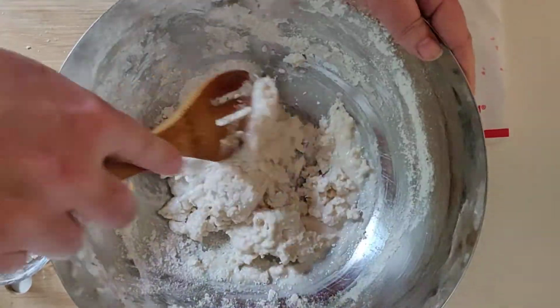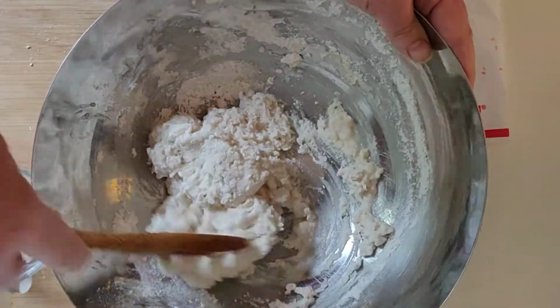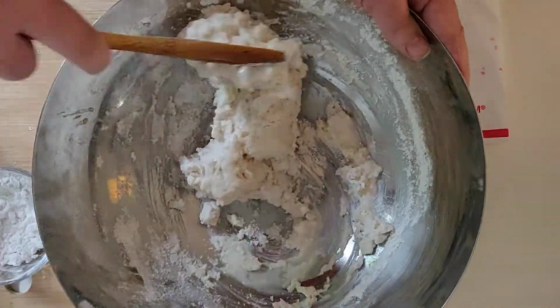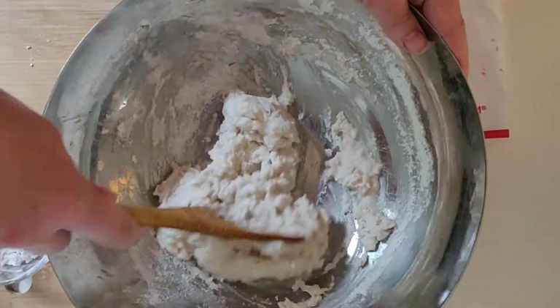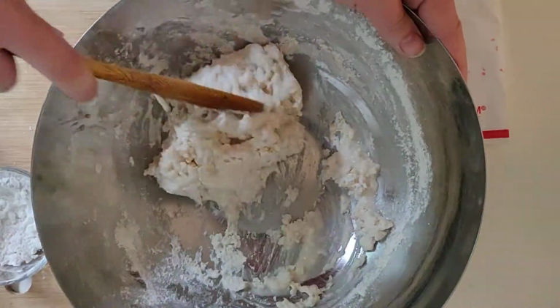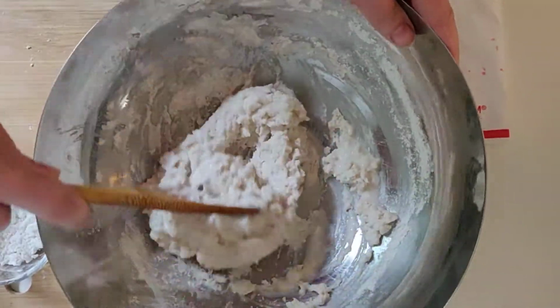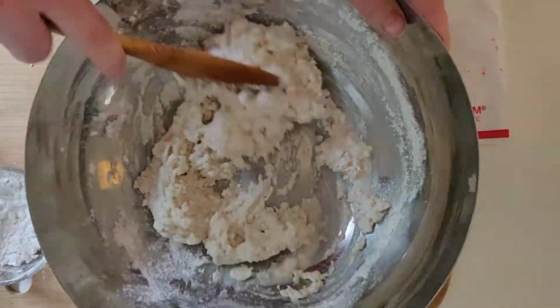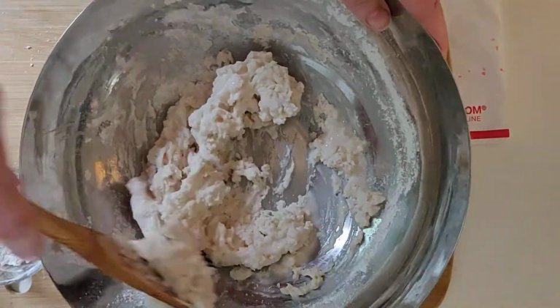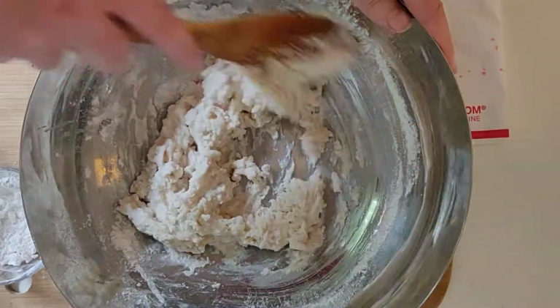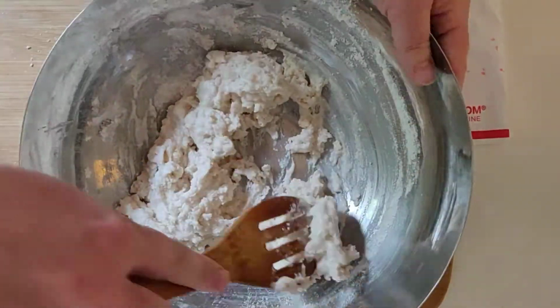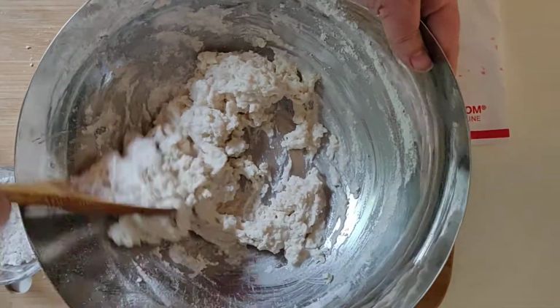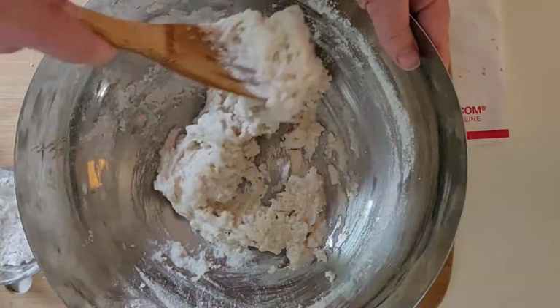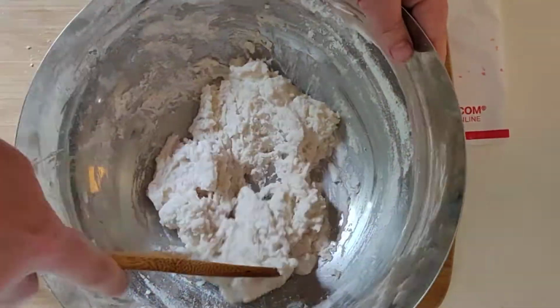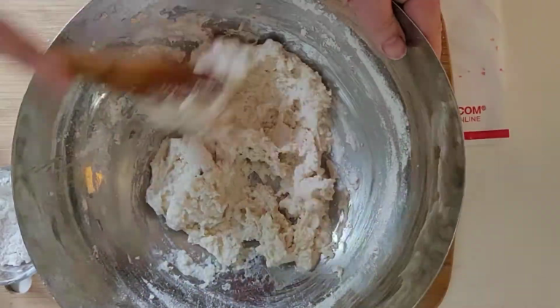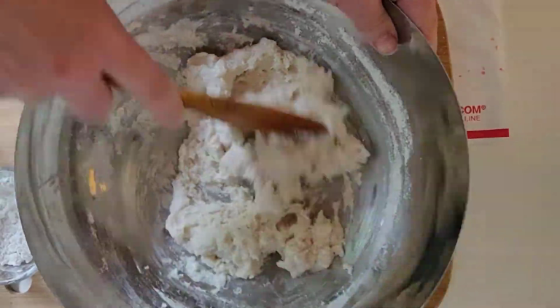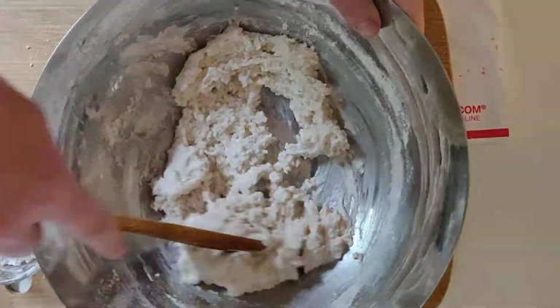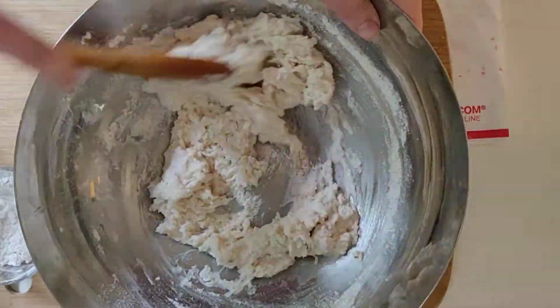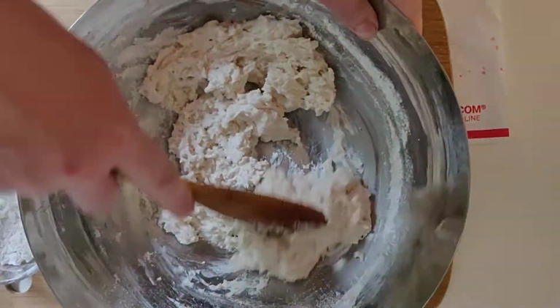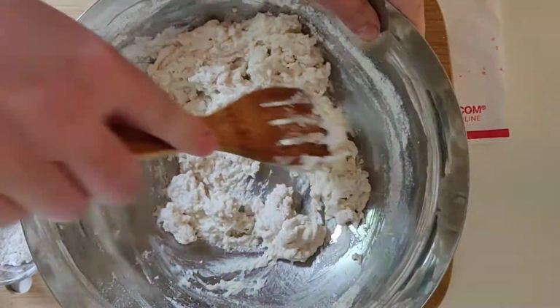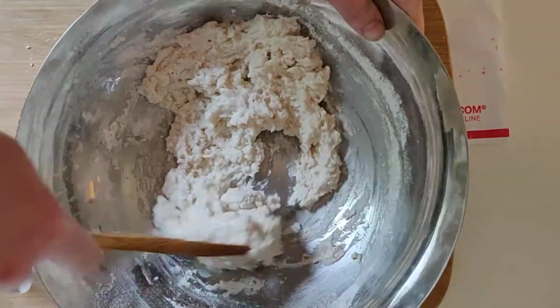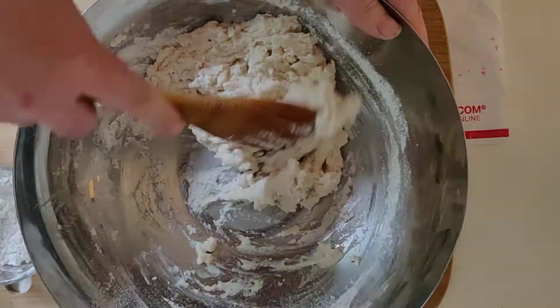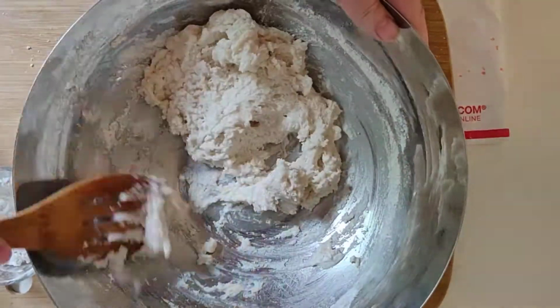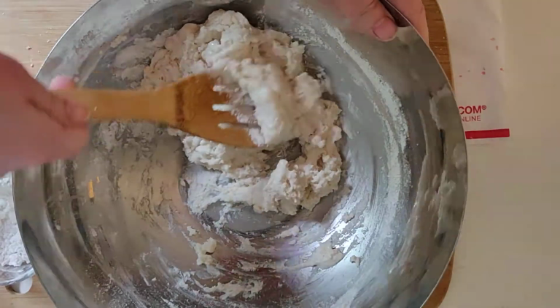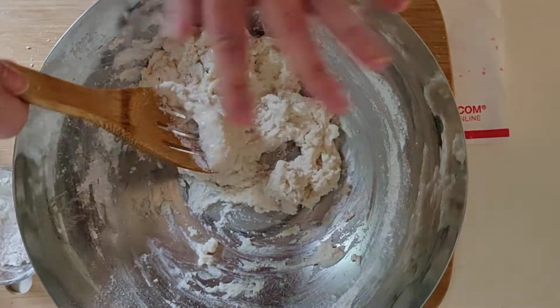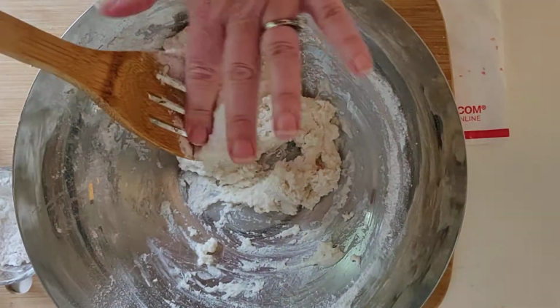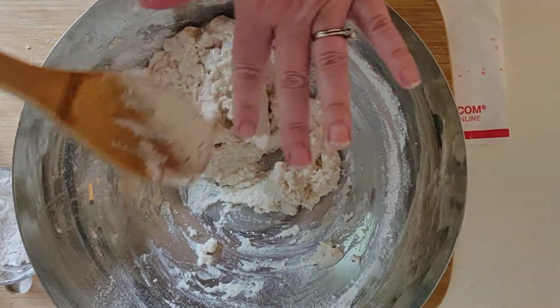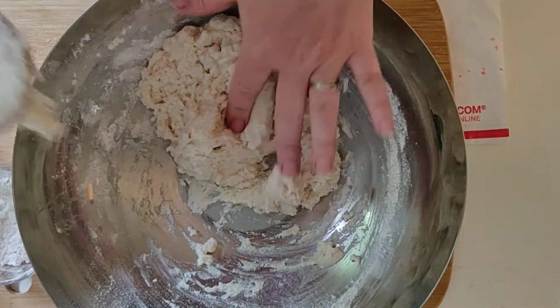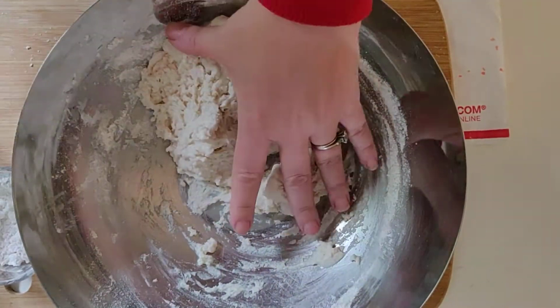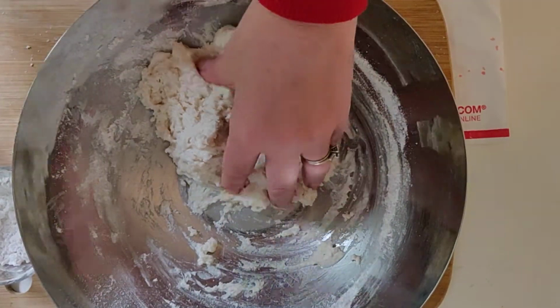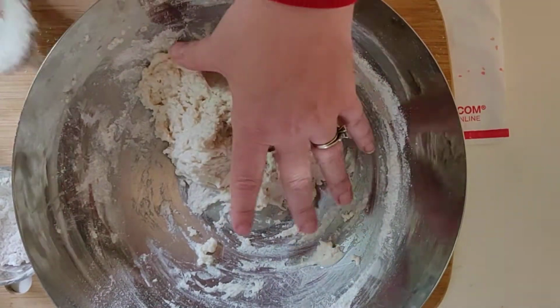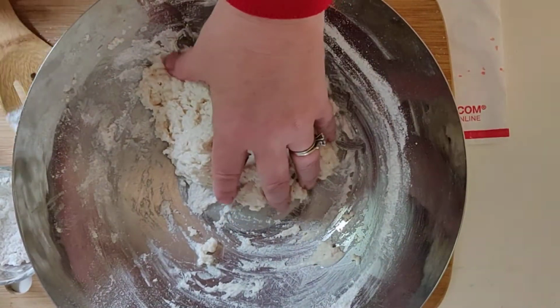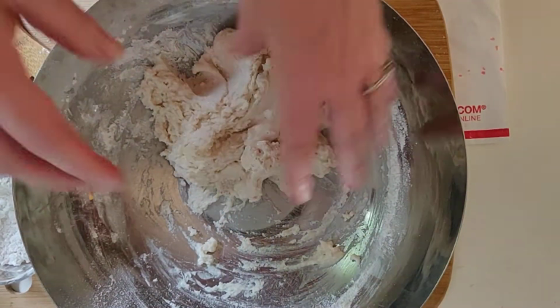This is a great sensory, fun thing for kids to make. It literally takes three minutes. Okay, so now I'm gonna put my spoon down.